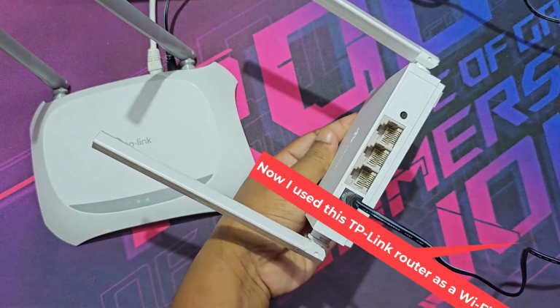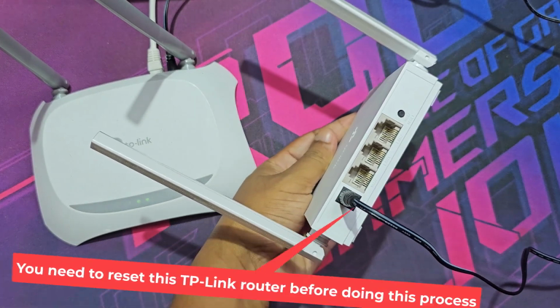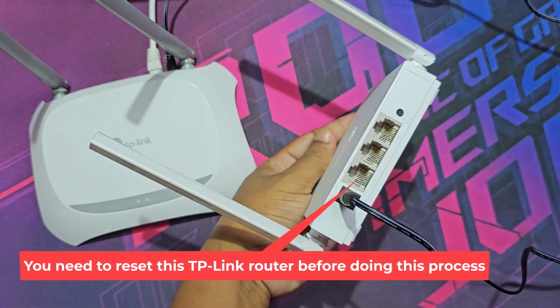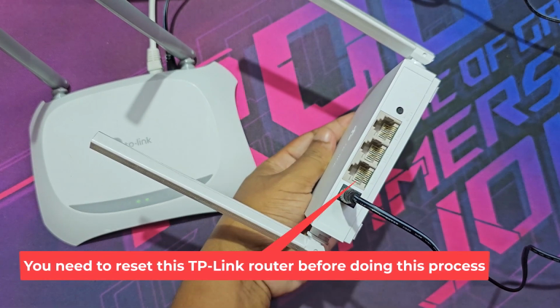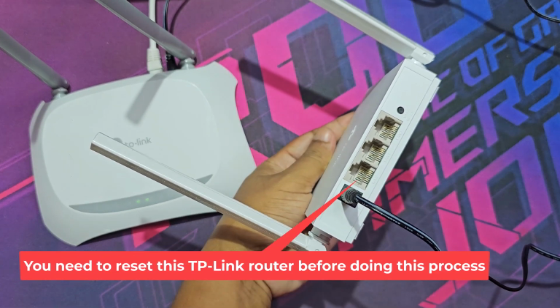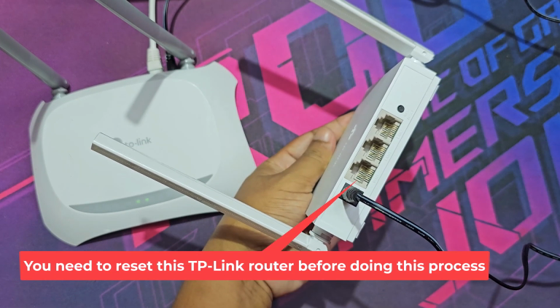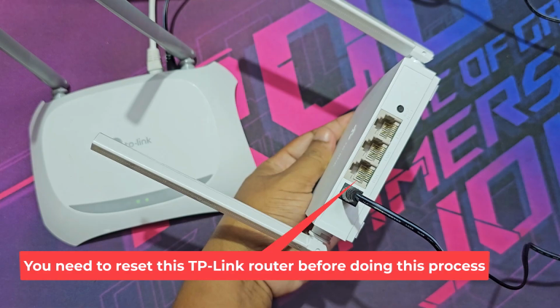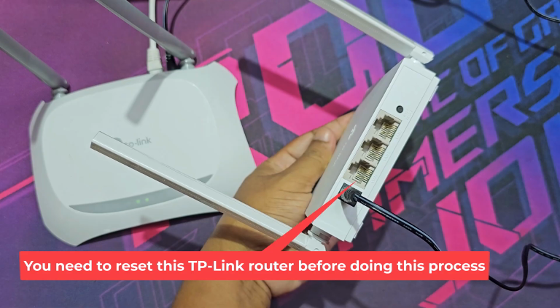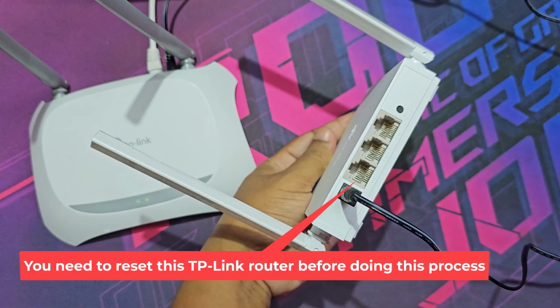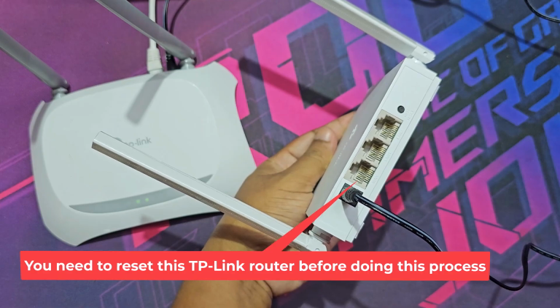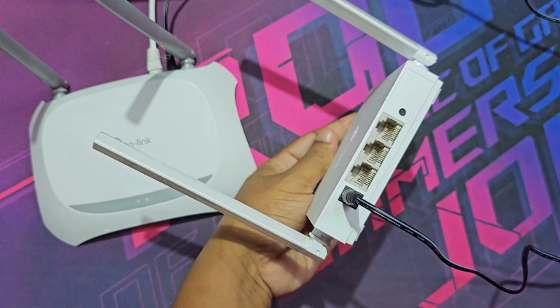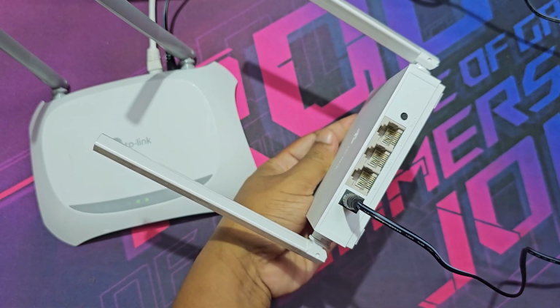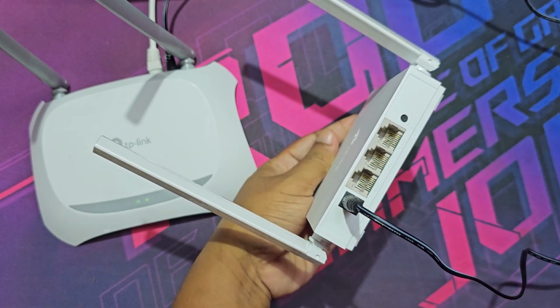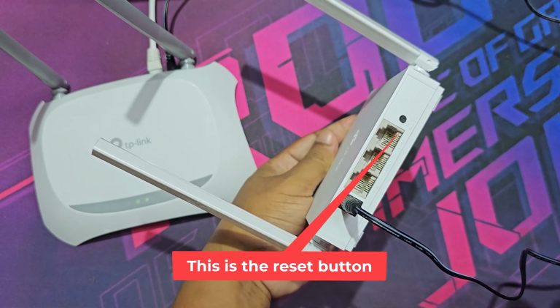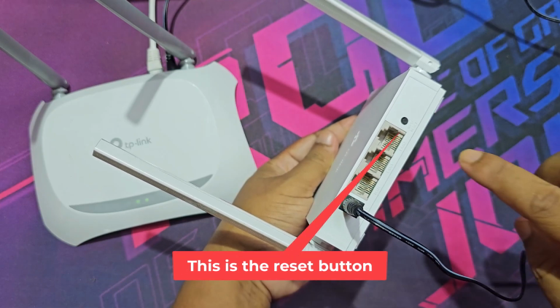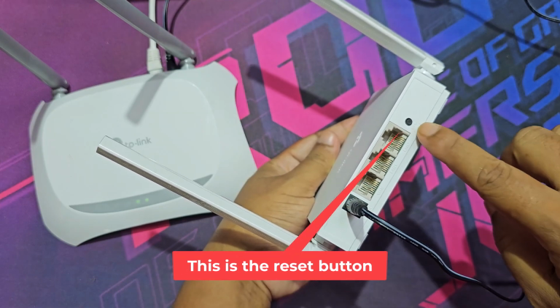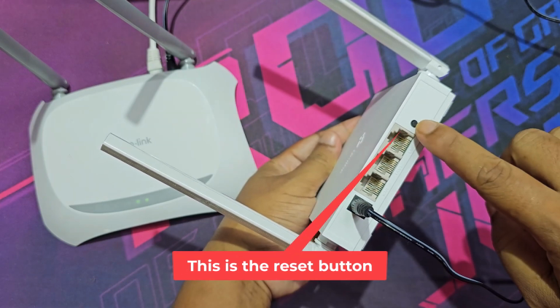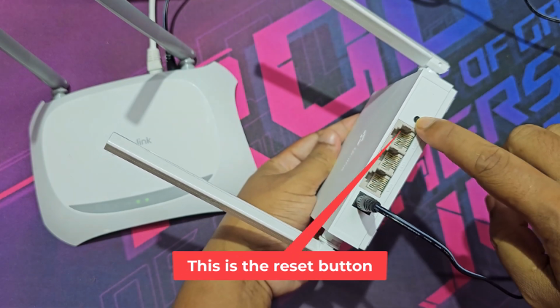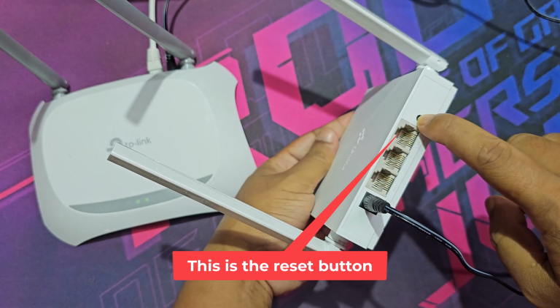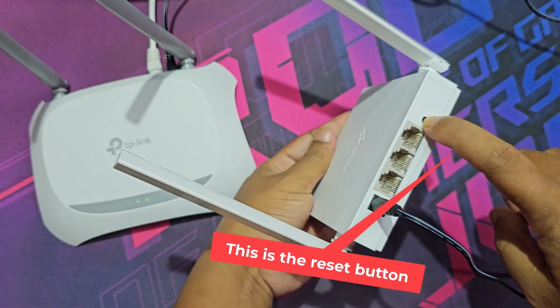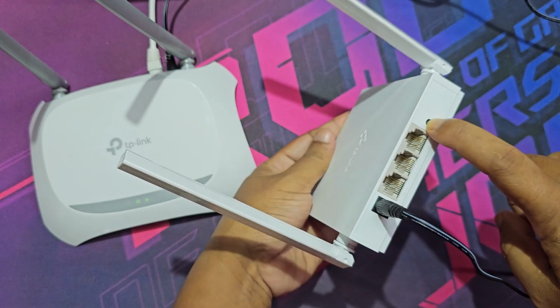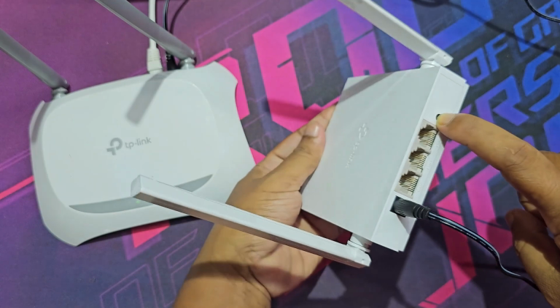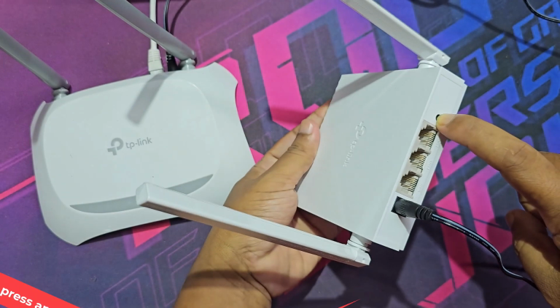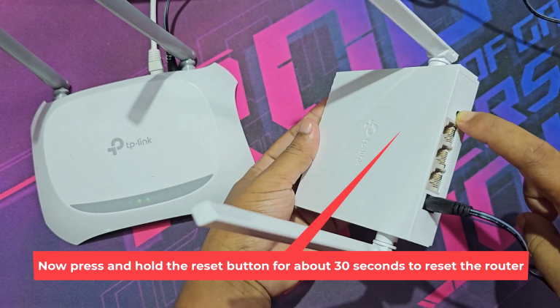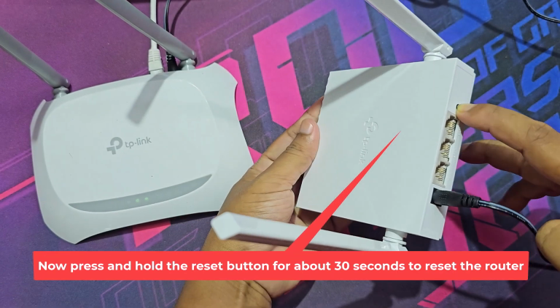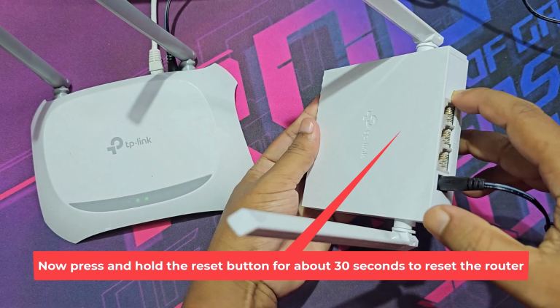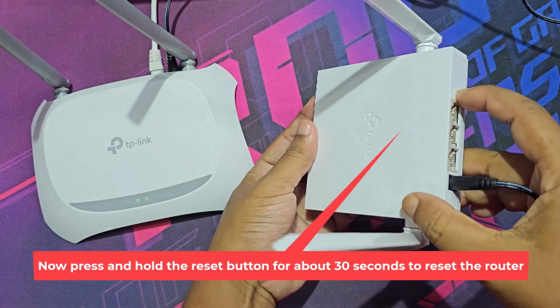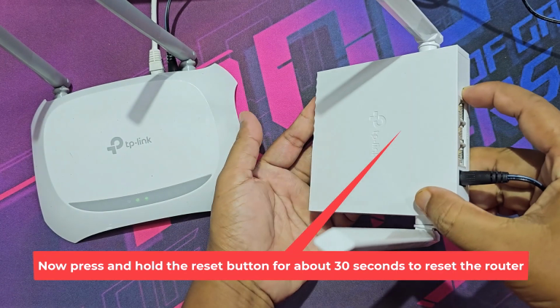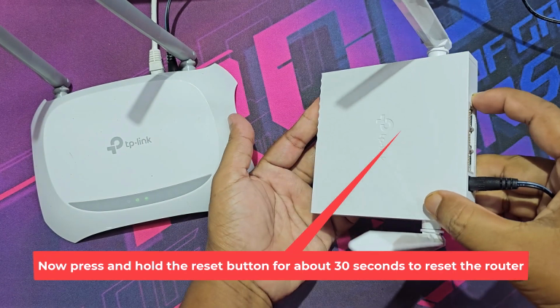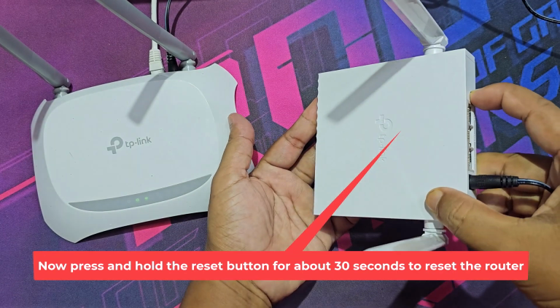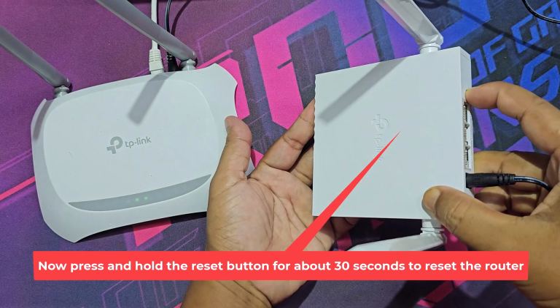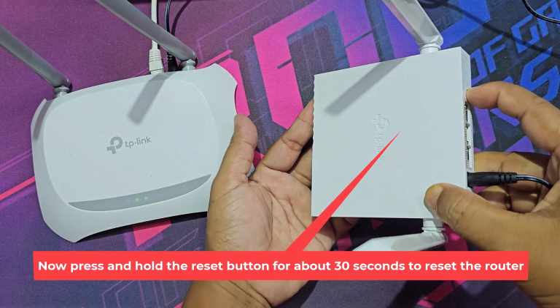You need to reset this TP-Link router before doing this process. This is the reset button. Now press and hold the reset button for about 30 seconds to reset the router.